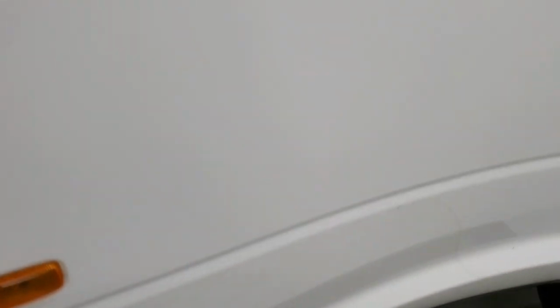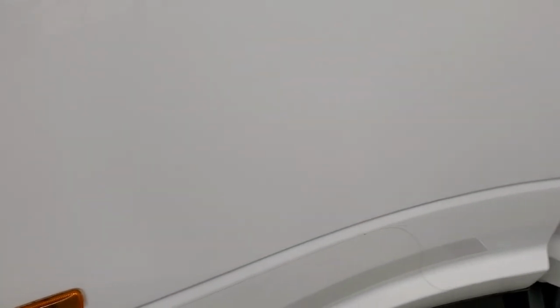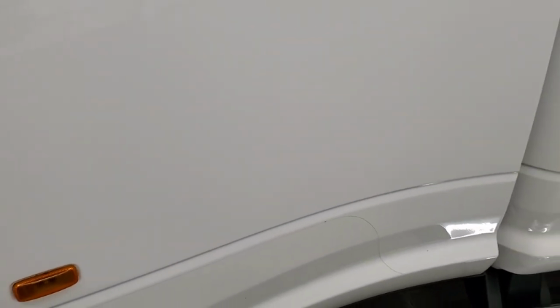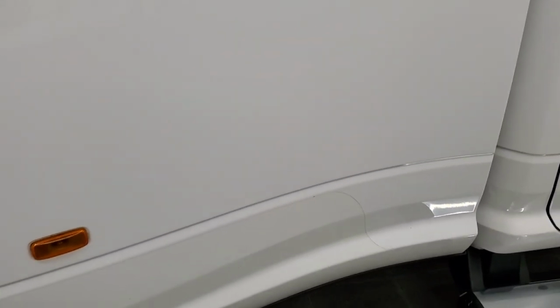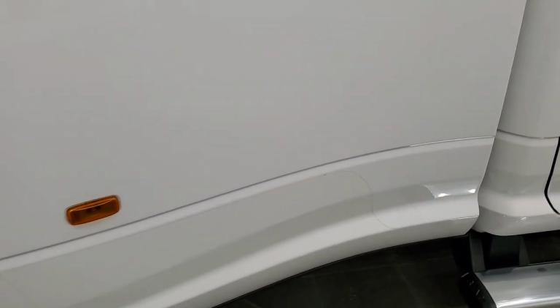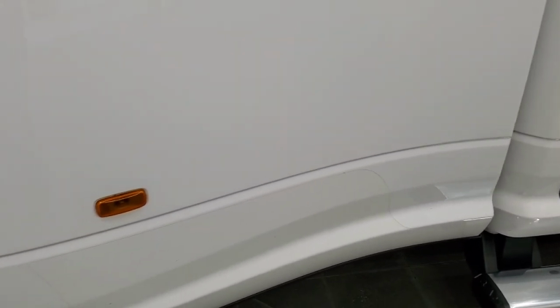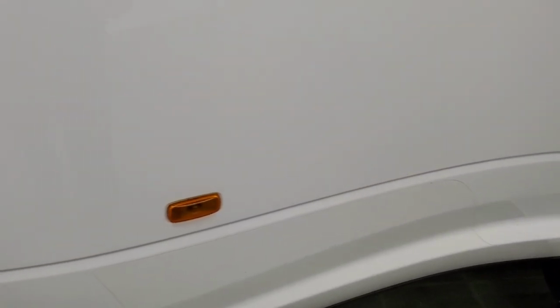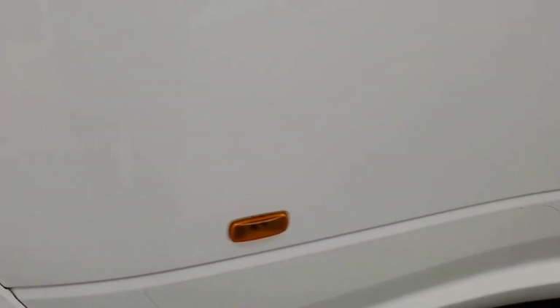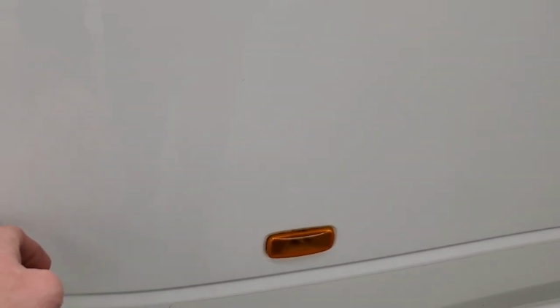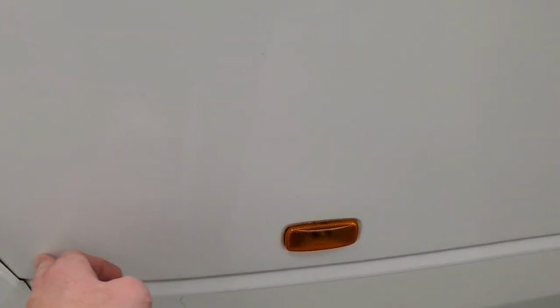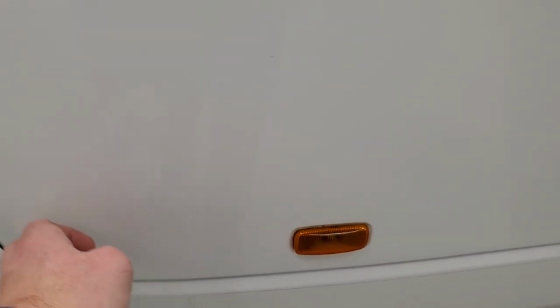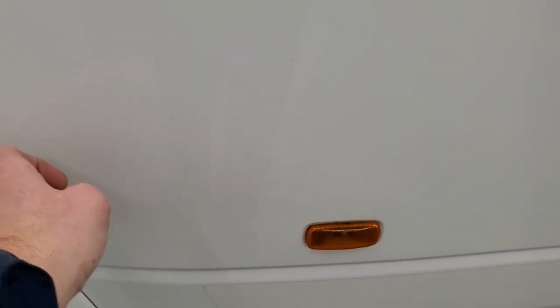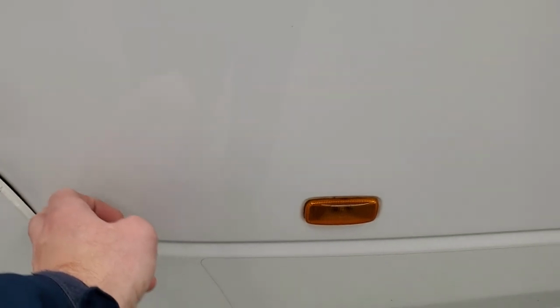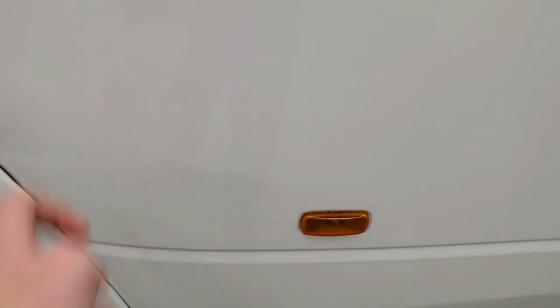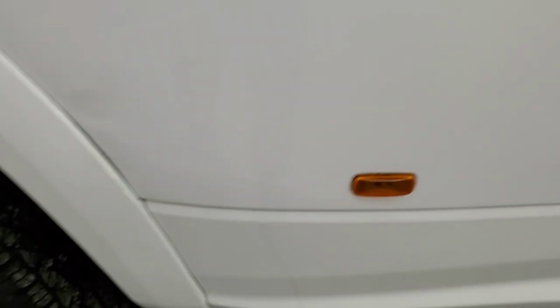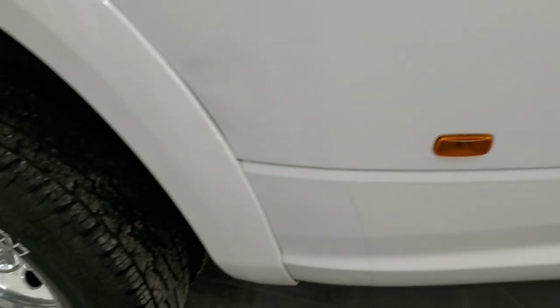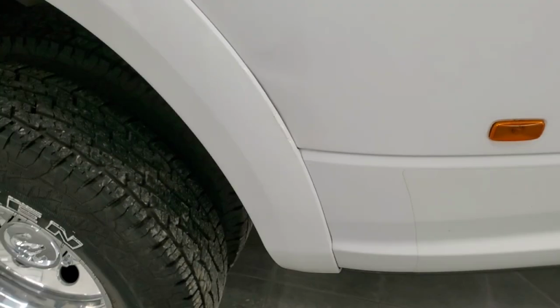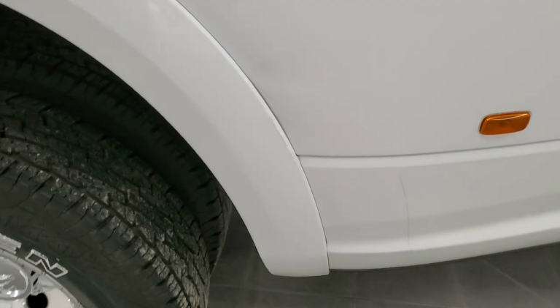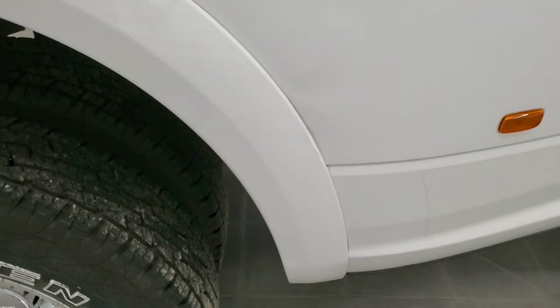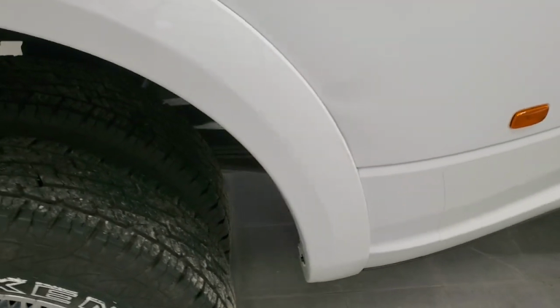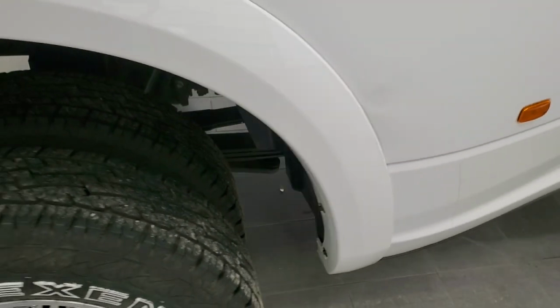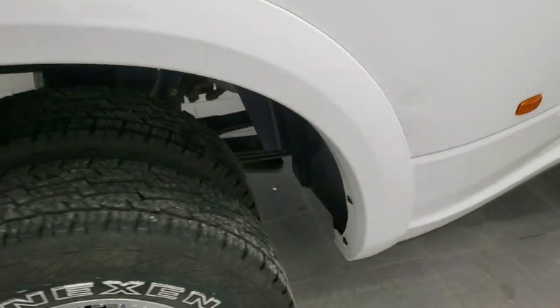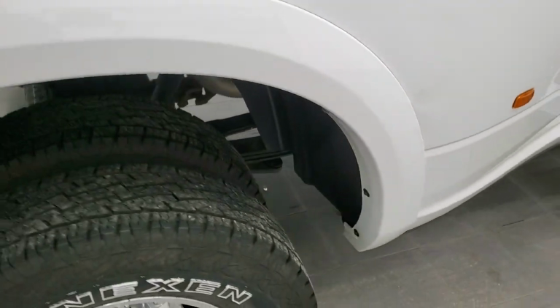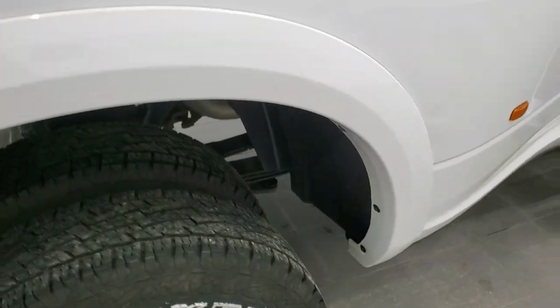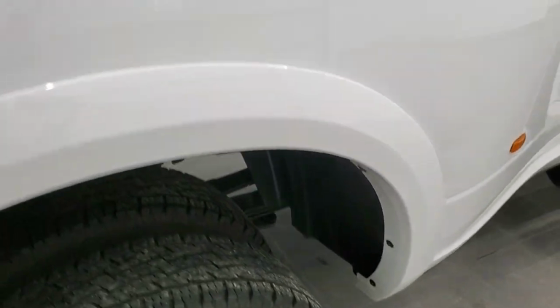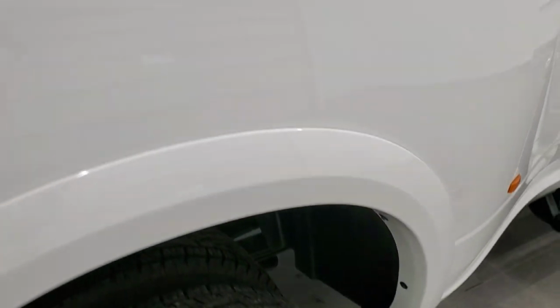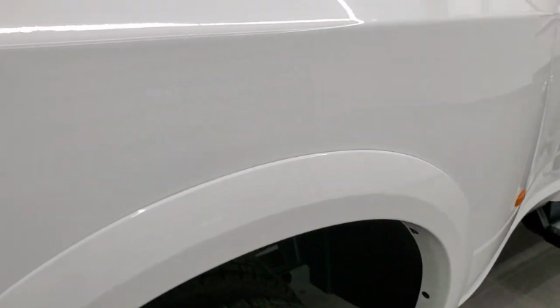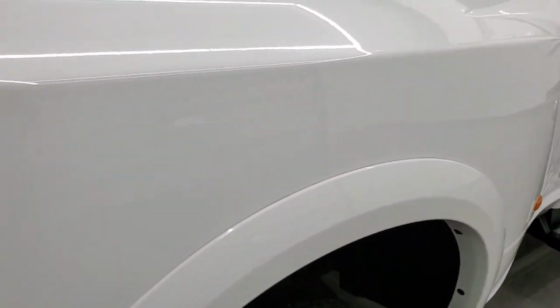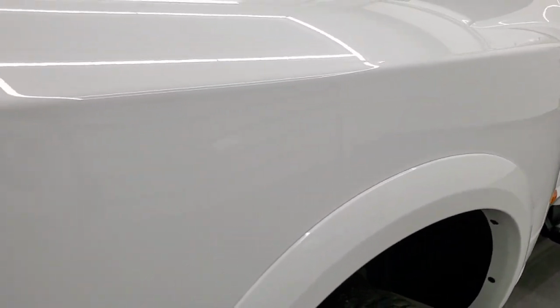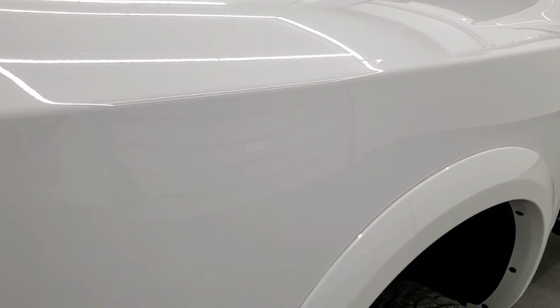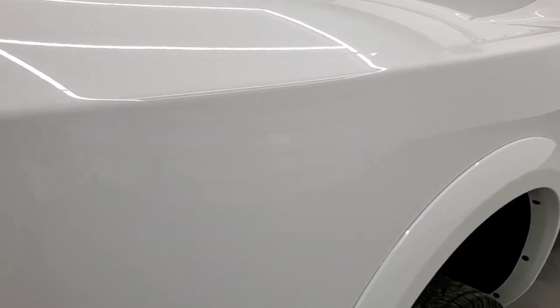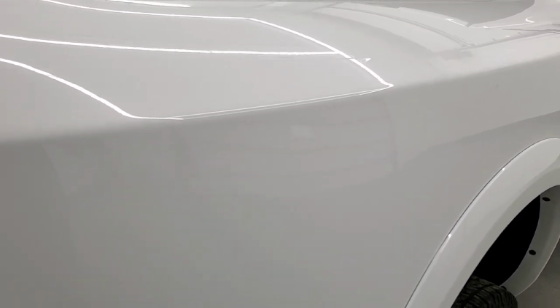The only thing I will mention is there is just a little bit of a ding on the dually tub — it's almost not noticeable, but I did want to point that out.